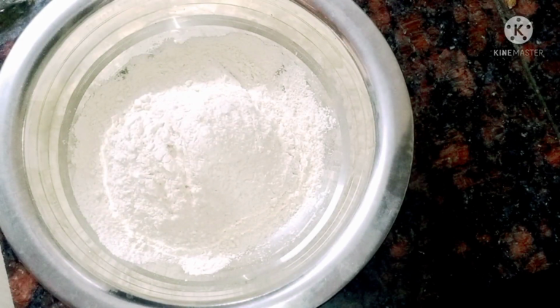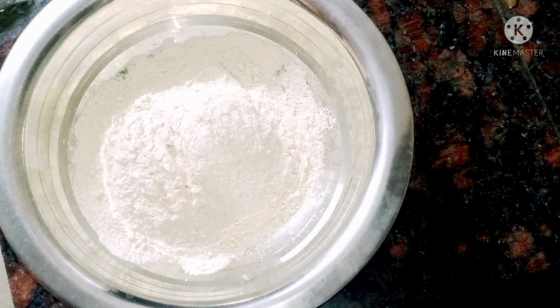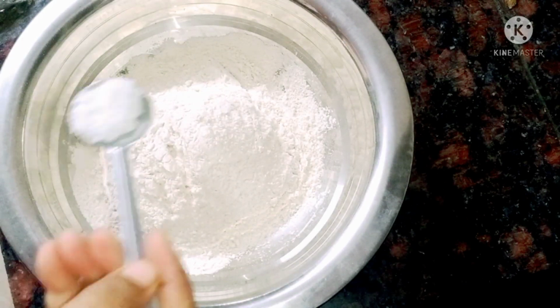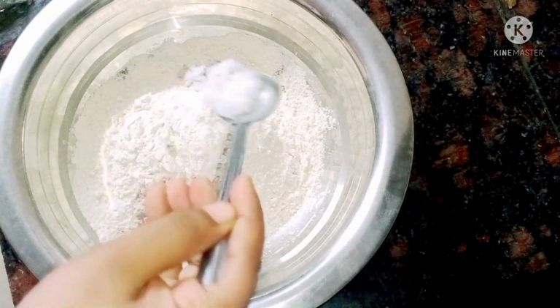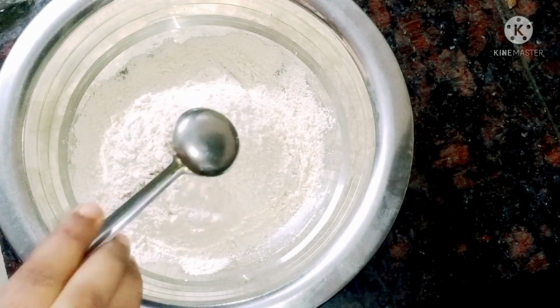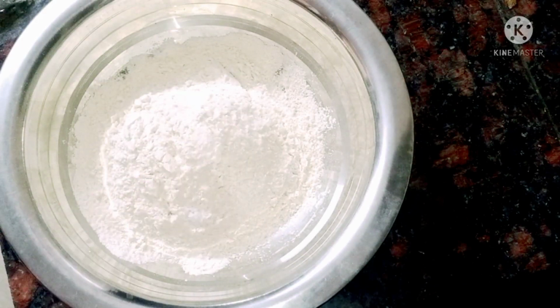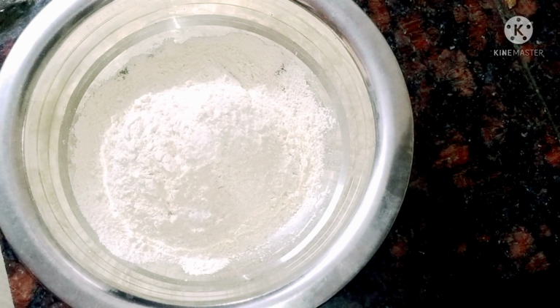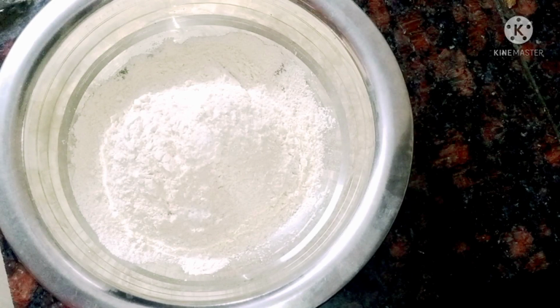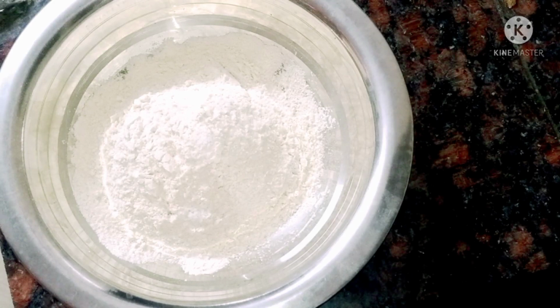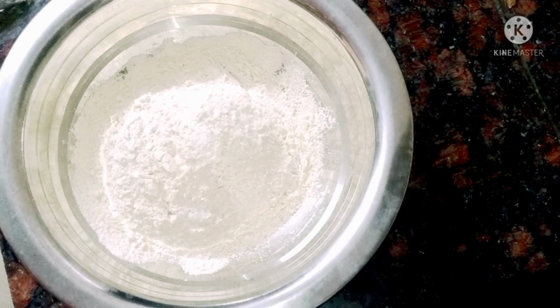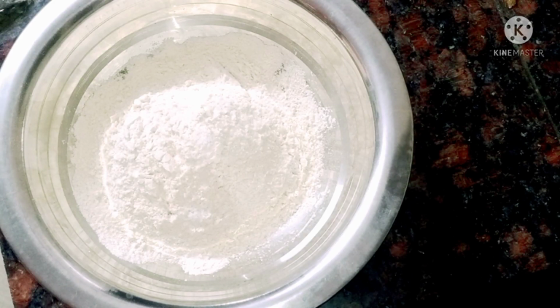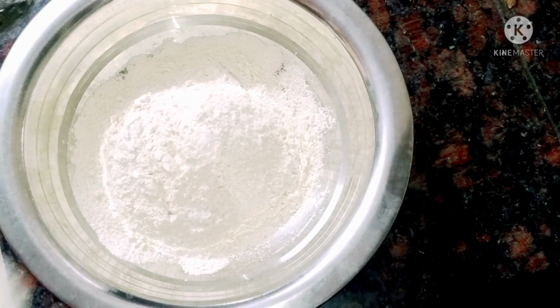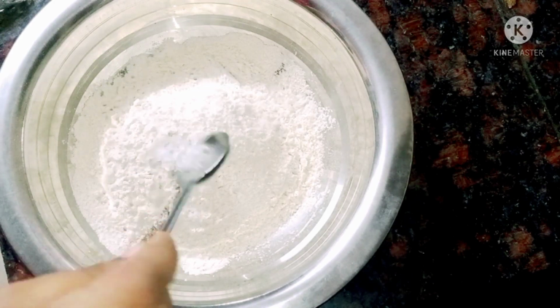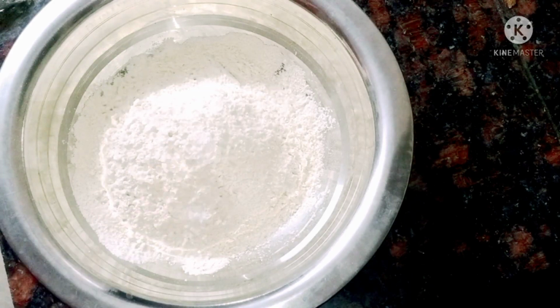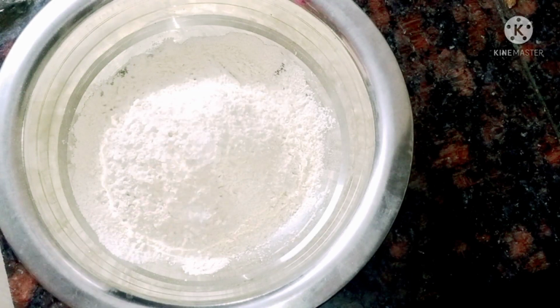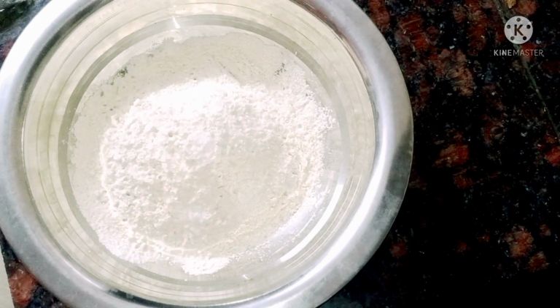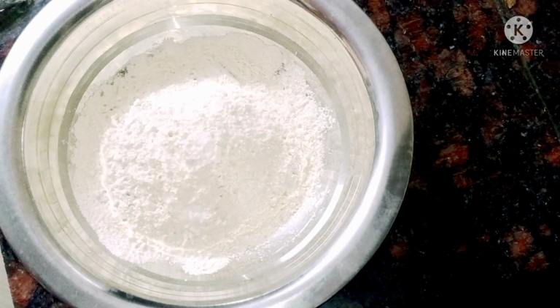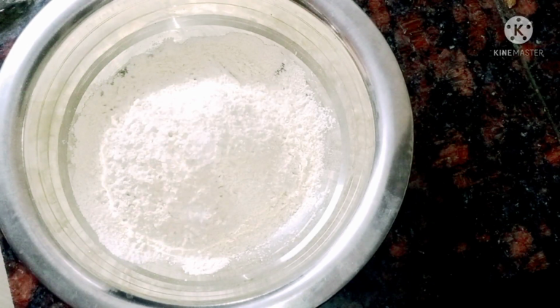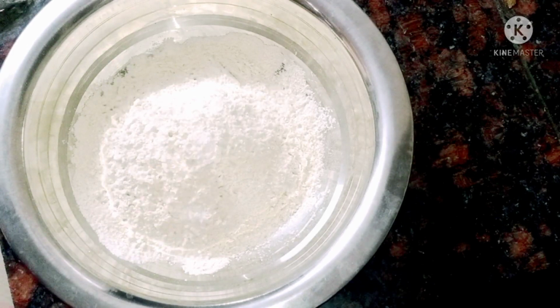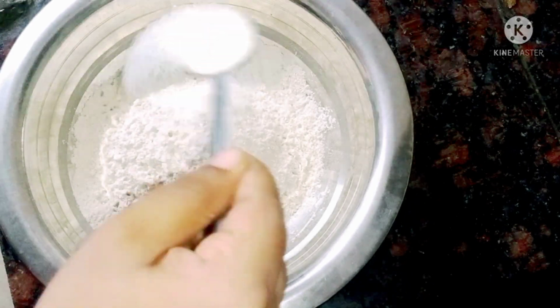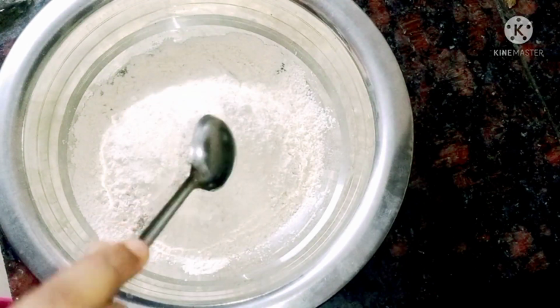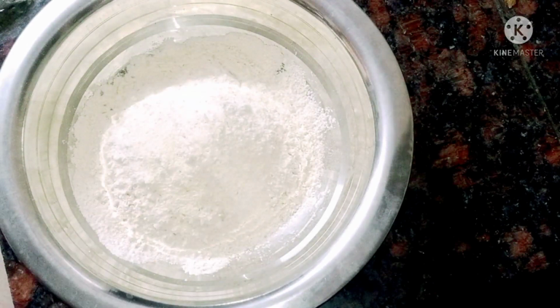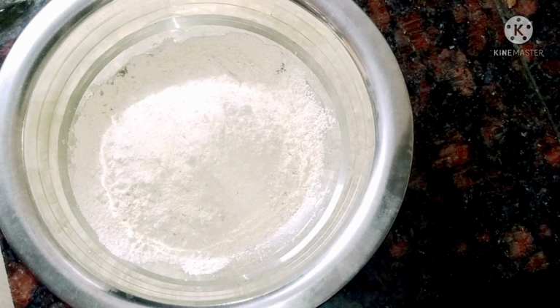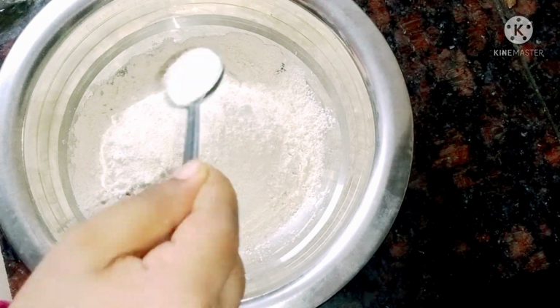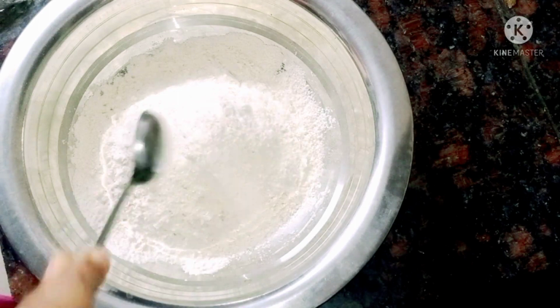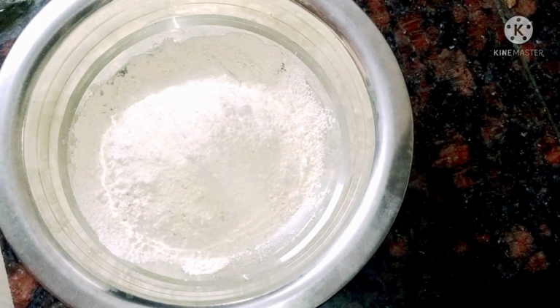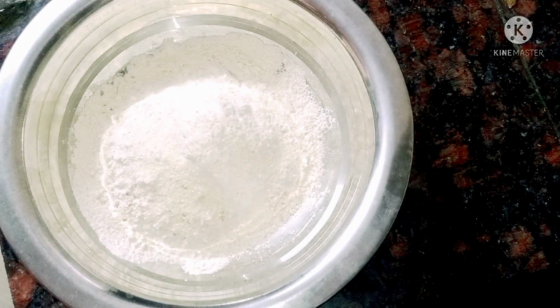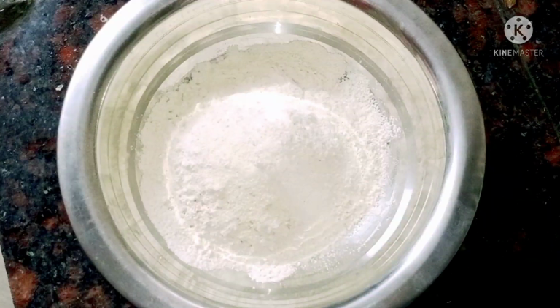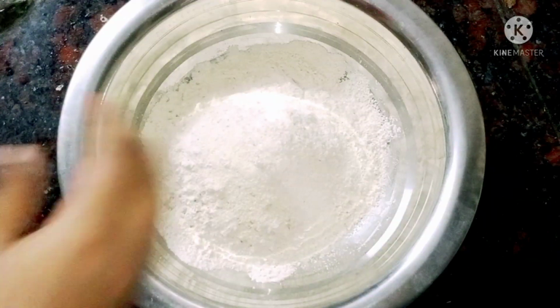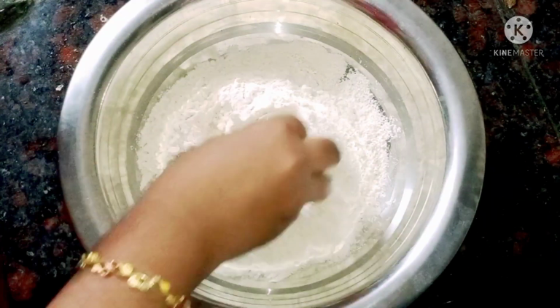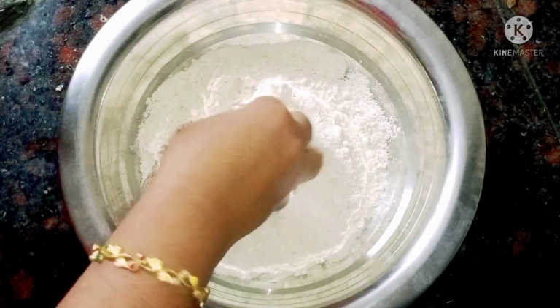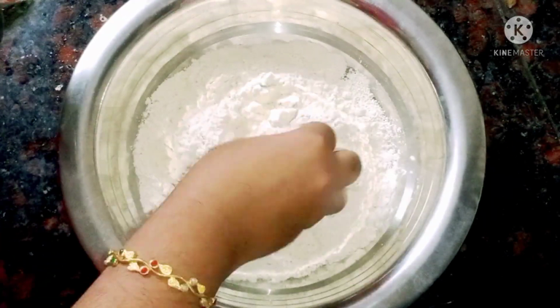Now, add the chicken and mix once again. Add the chicken and pepper. Add them into a cup of chapati paste.